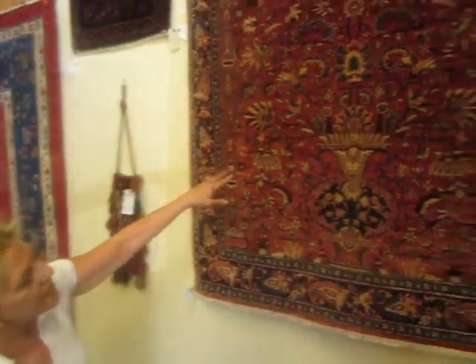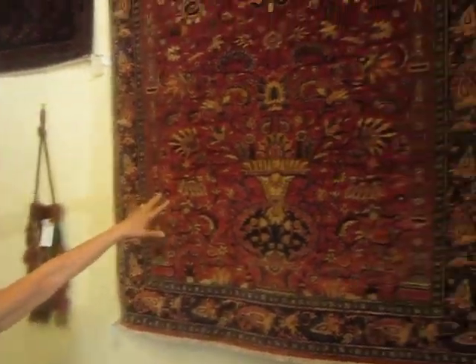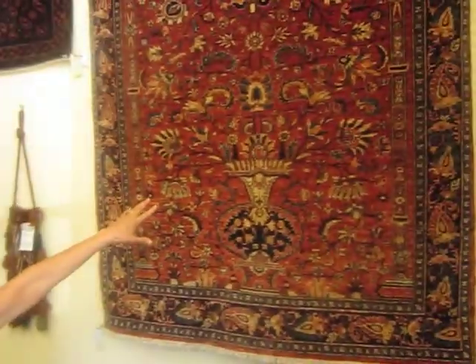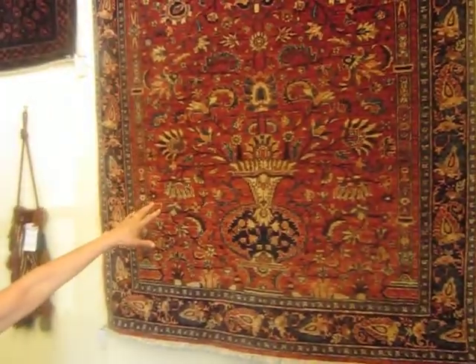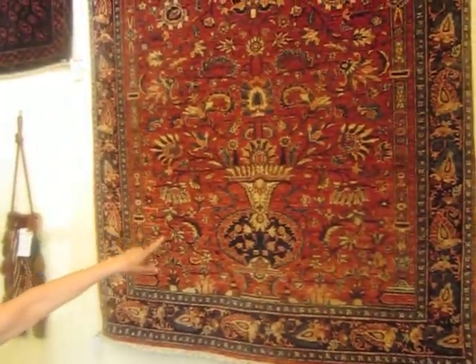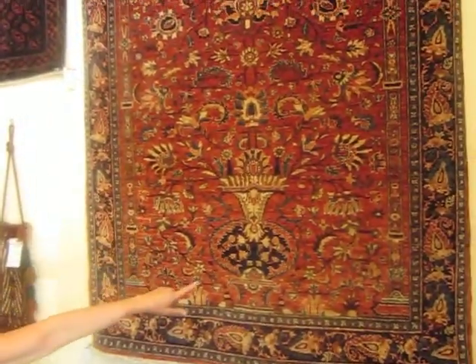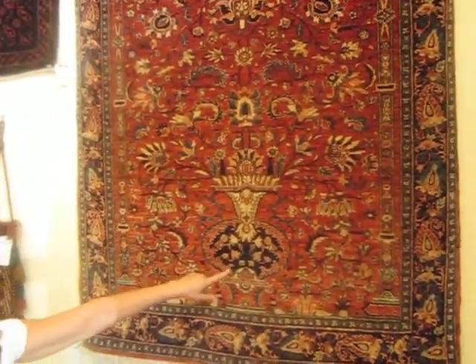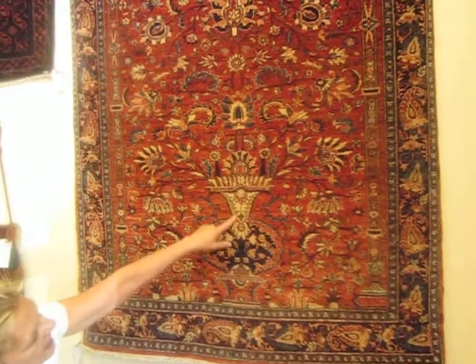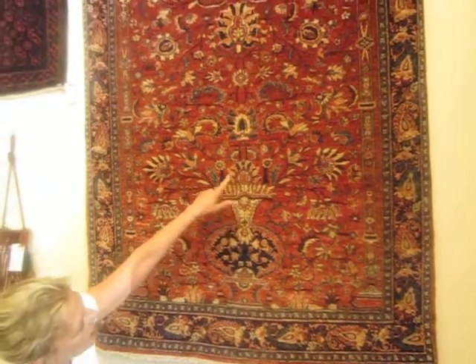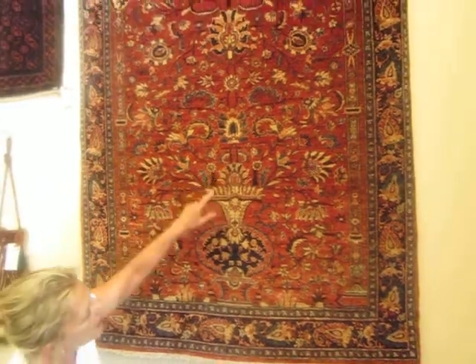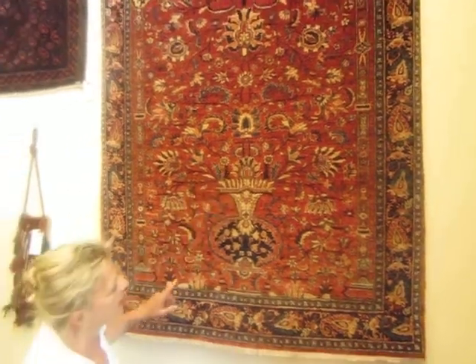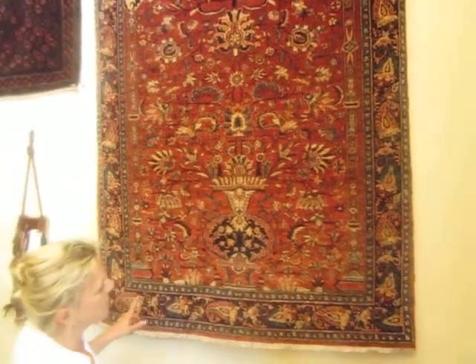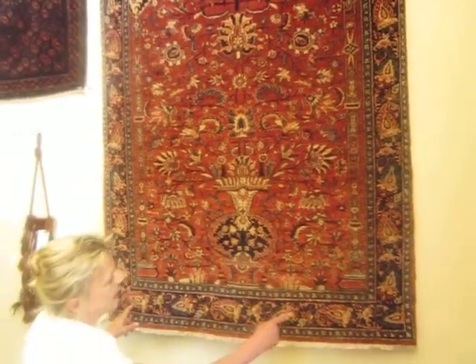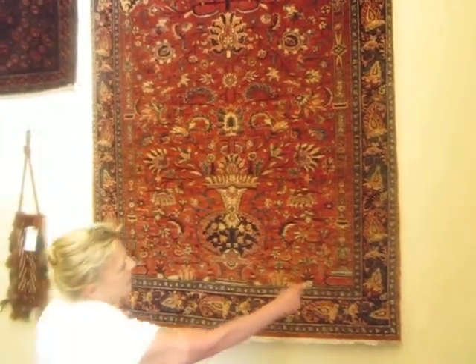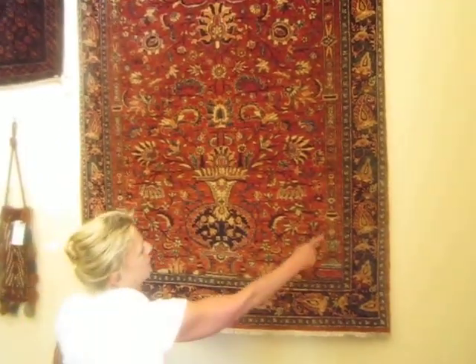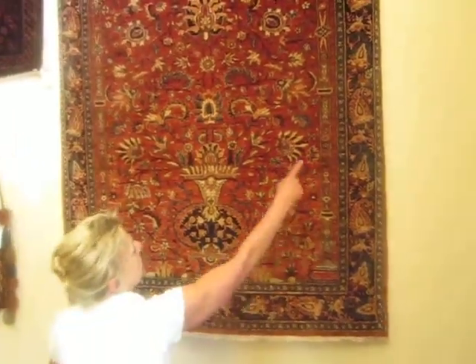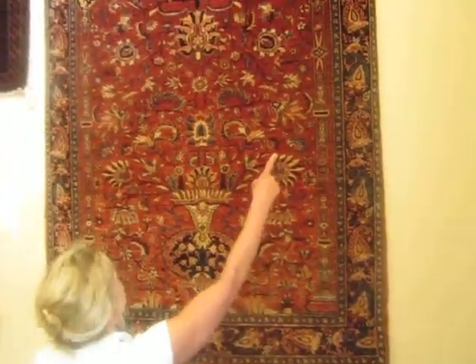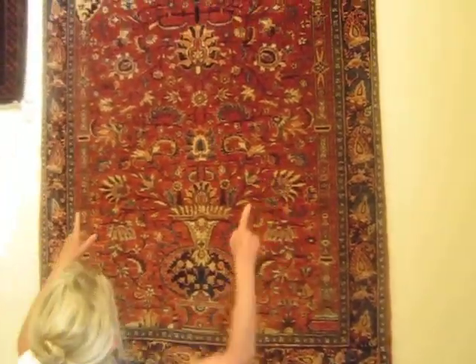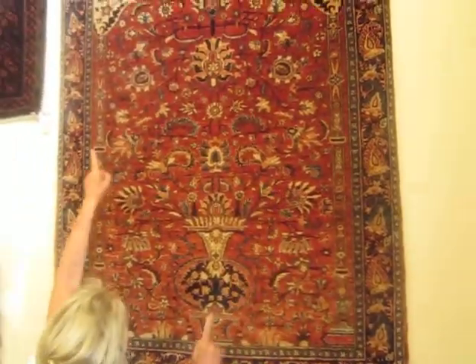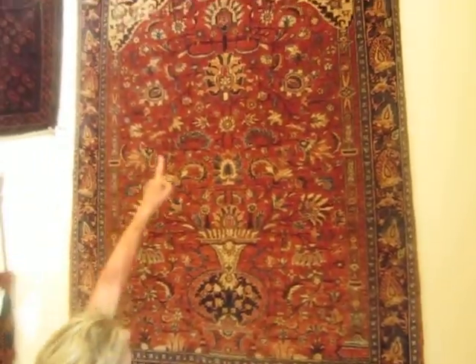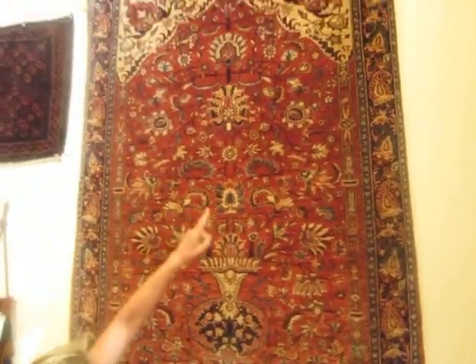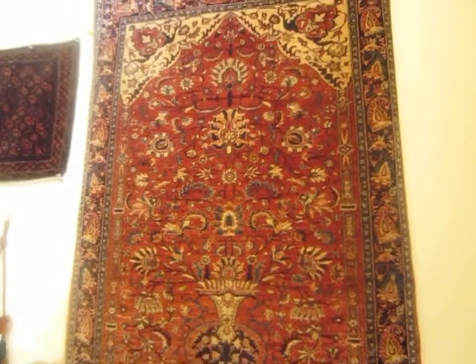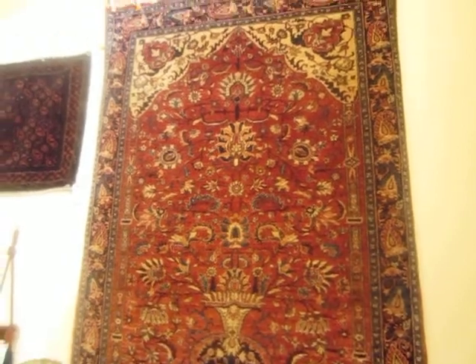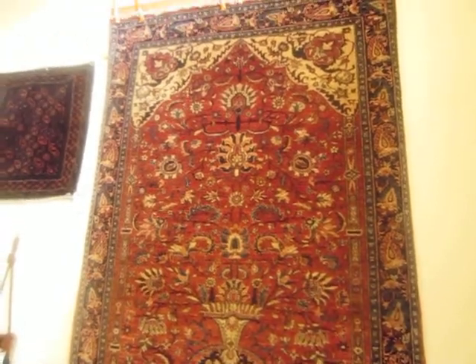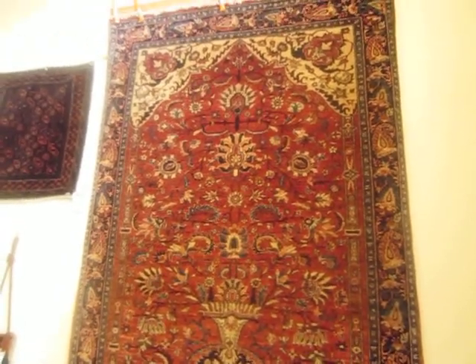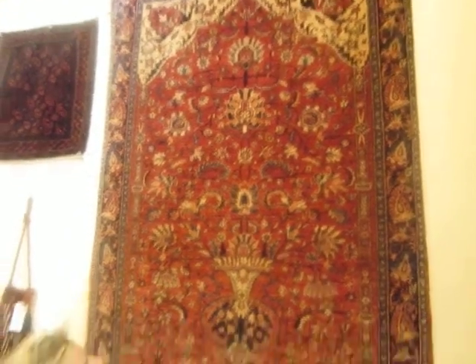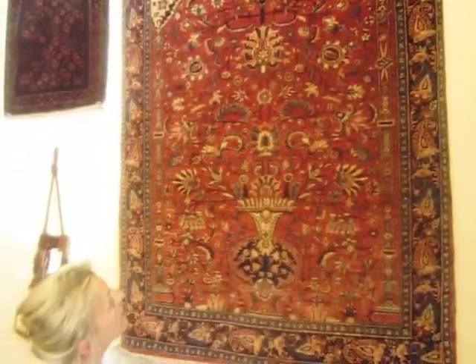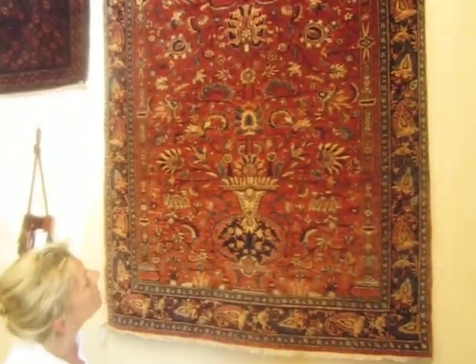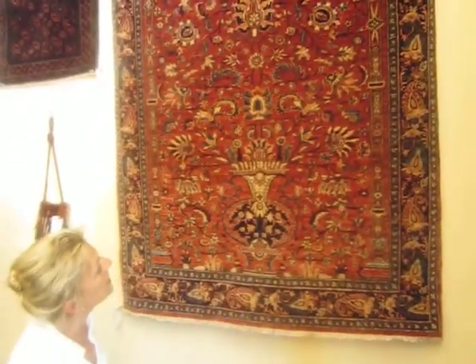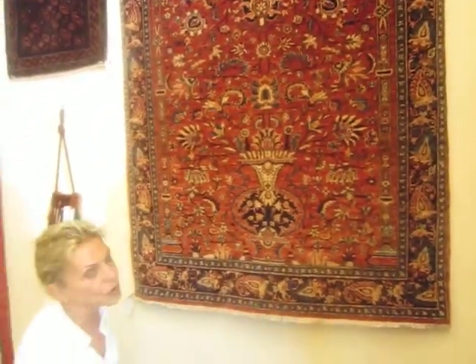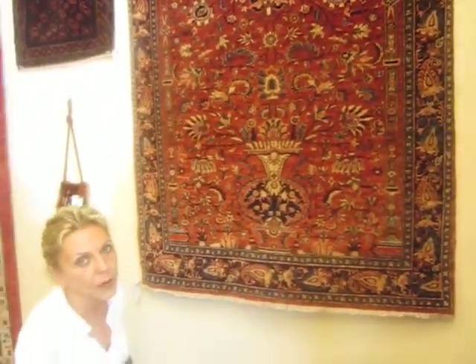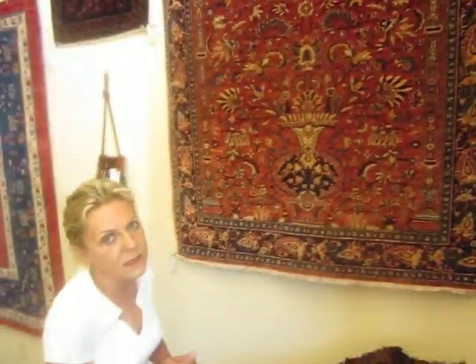This is a beautiful 4x6. This is called a vase design, but it also has pillars and an arch at the top of the rug, which is very similar to a prayer rug design.